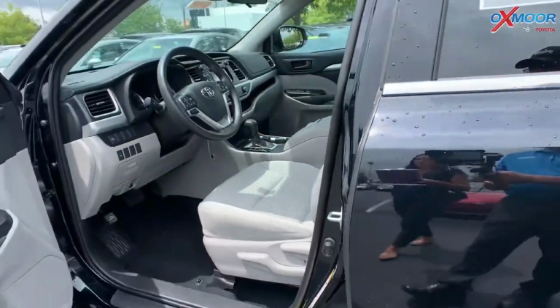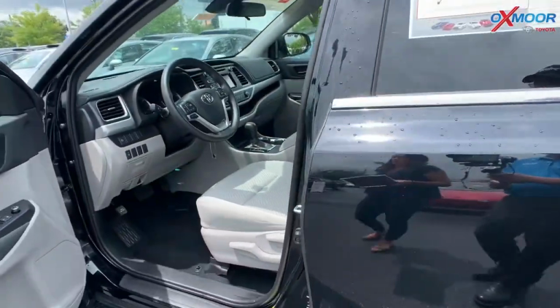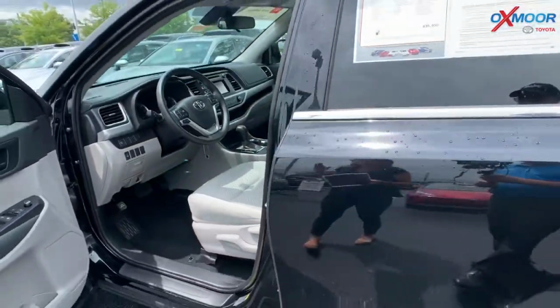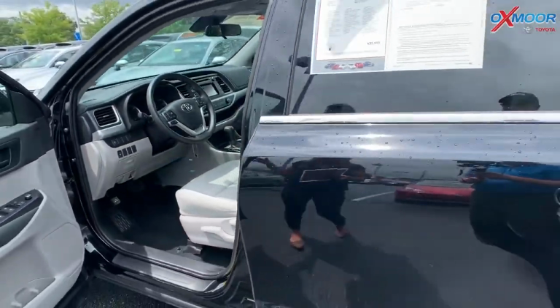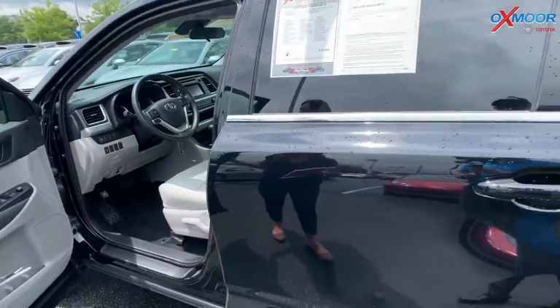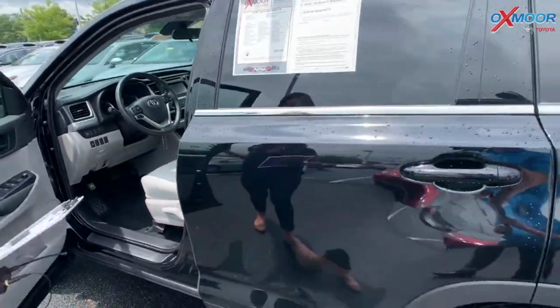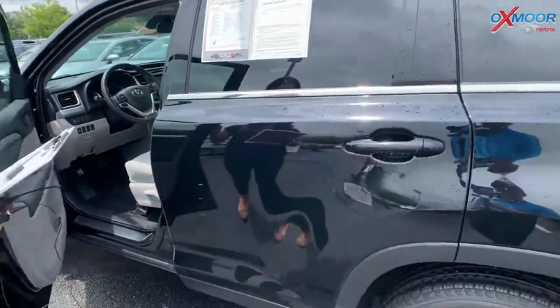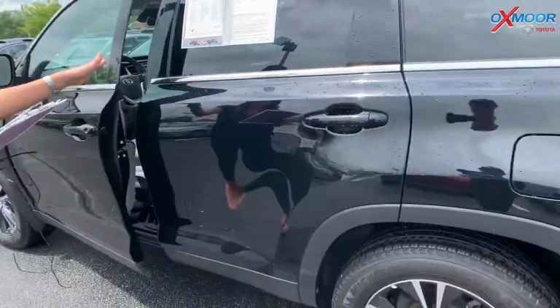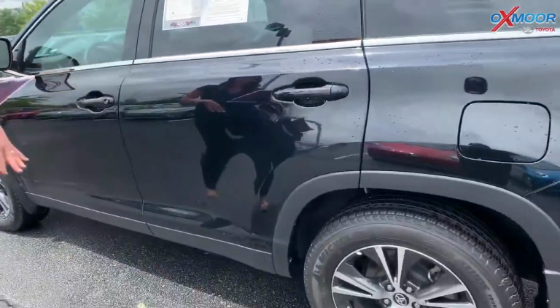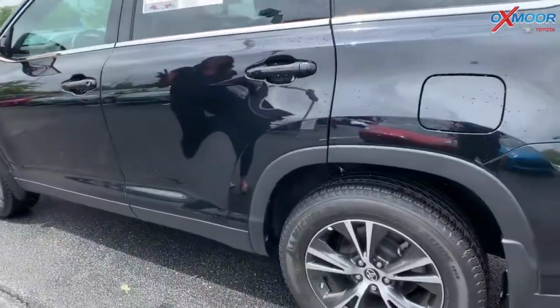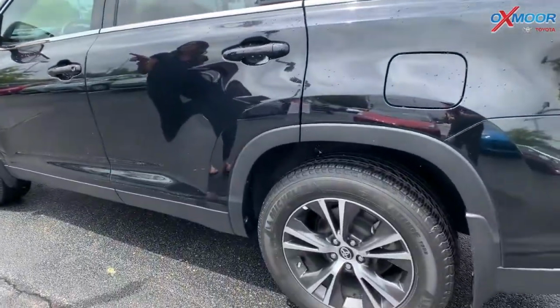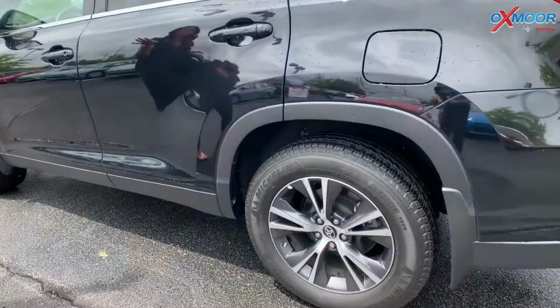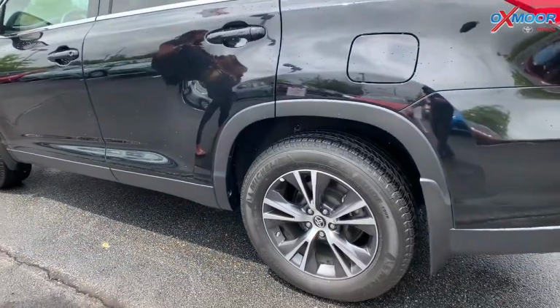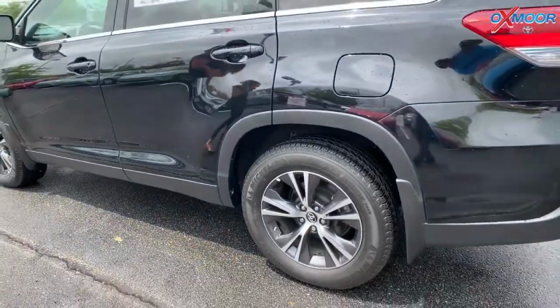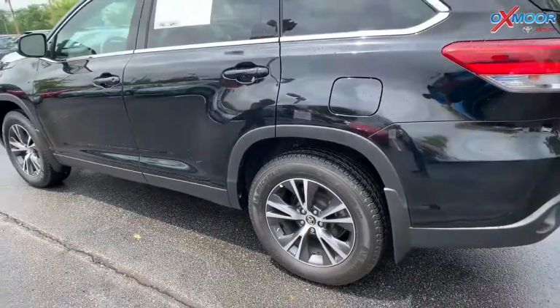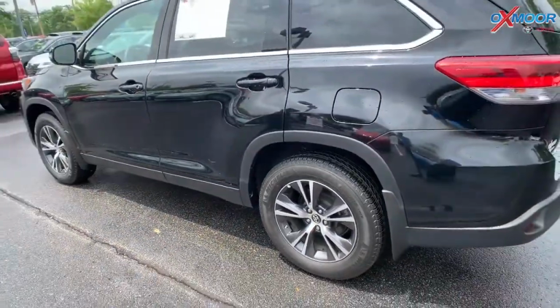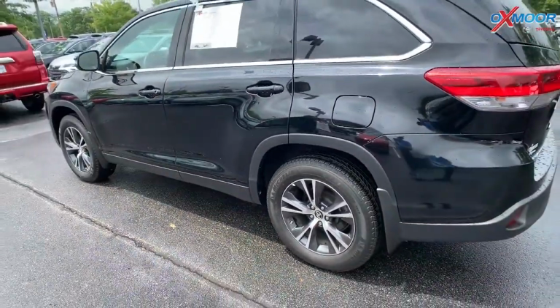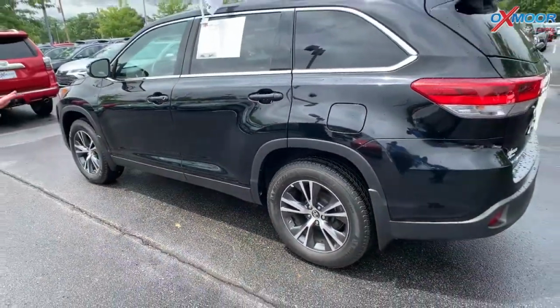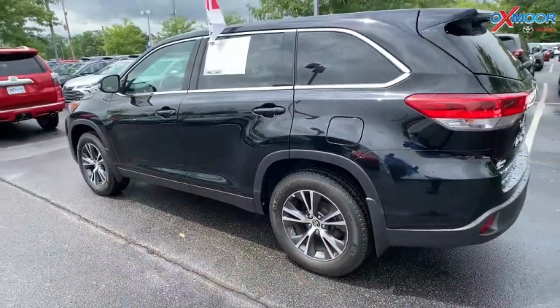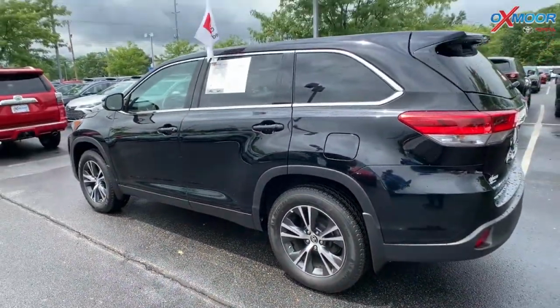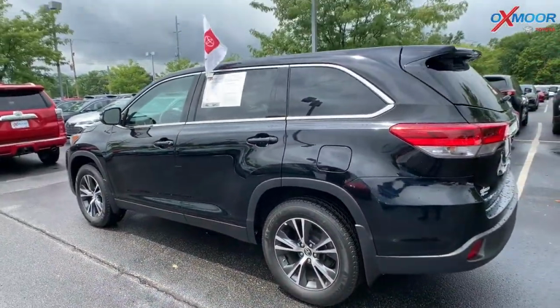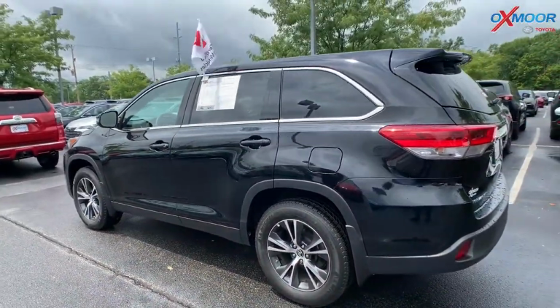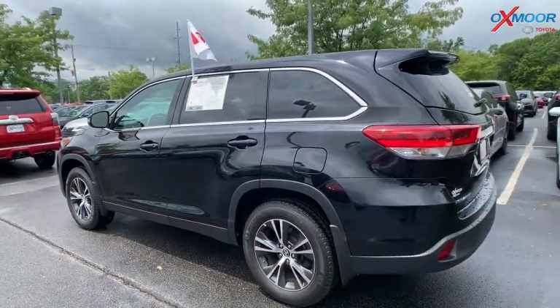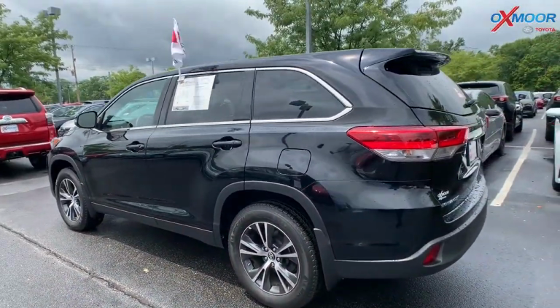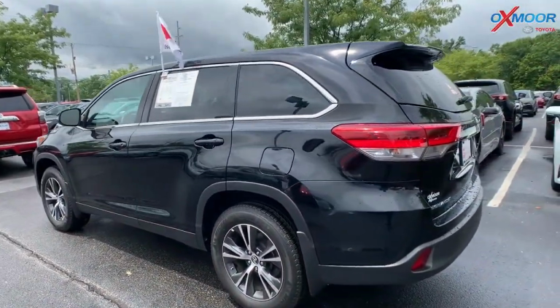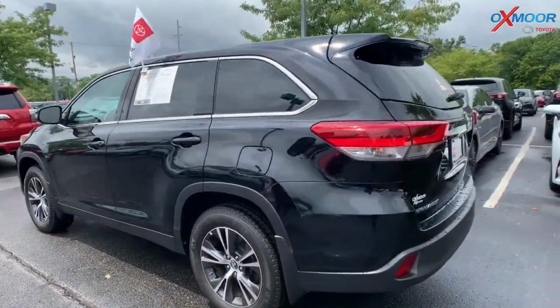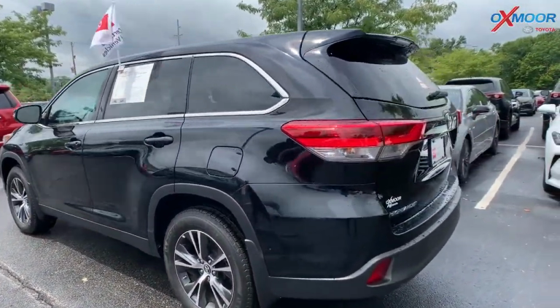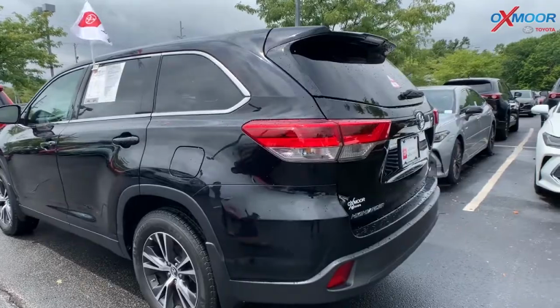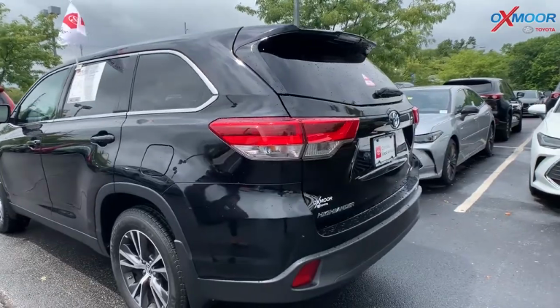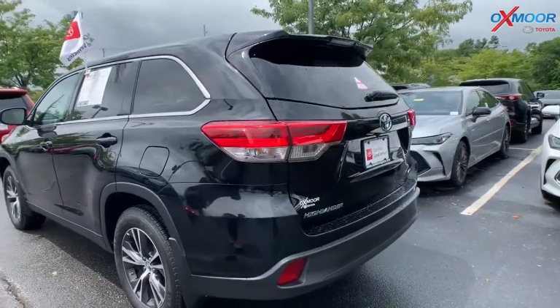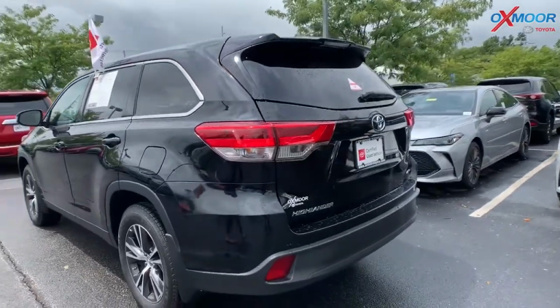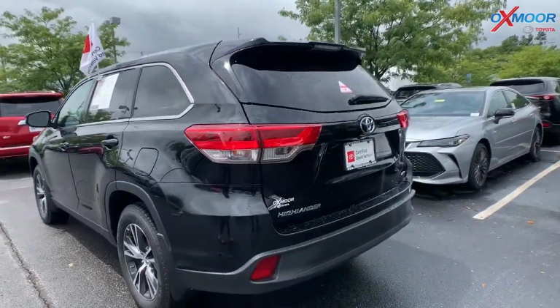It does have a clean Carfax. The interior color is in gray. Mileage on this one is 6,672 miles. The price is $31,000.